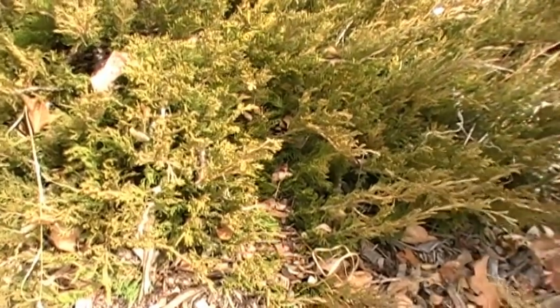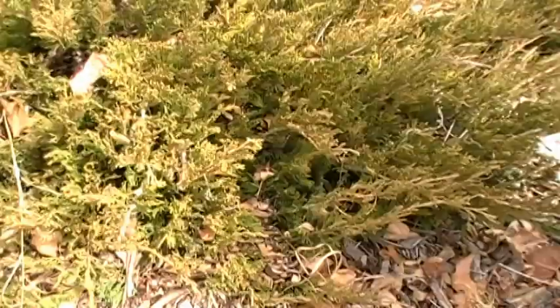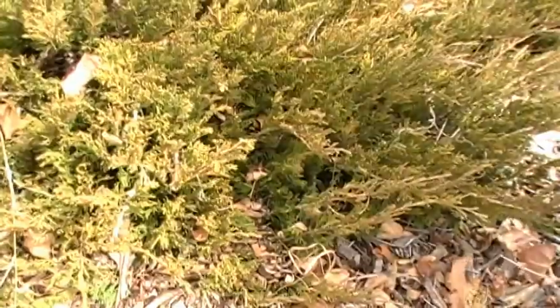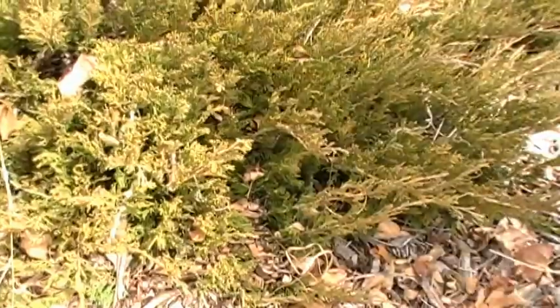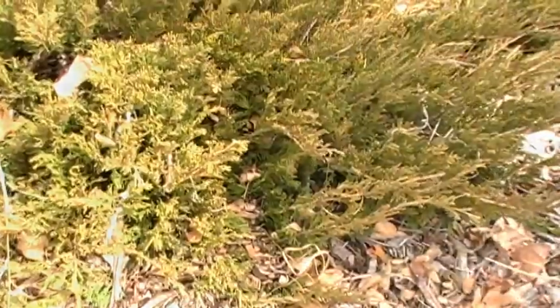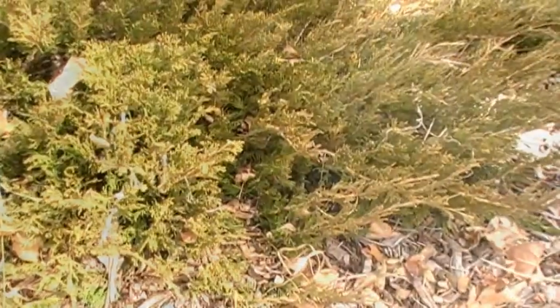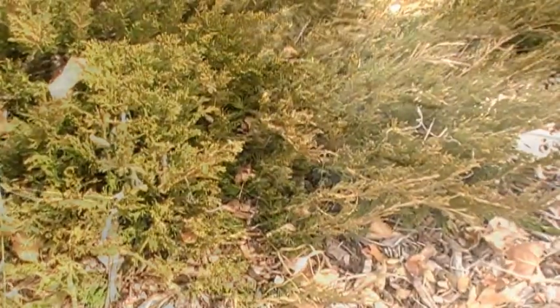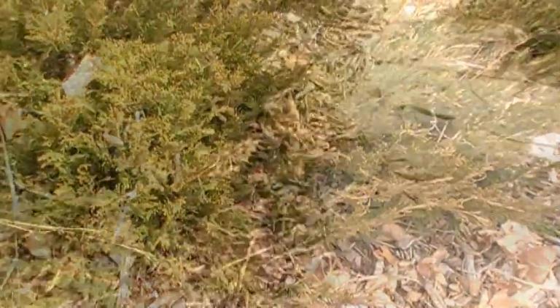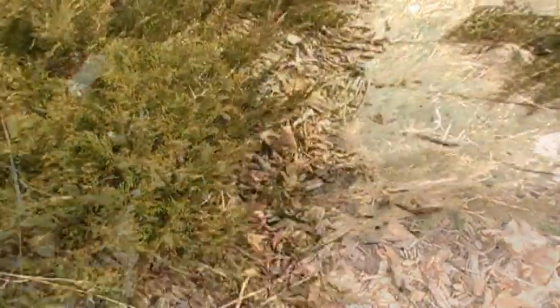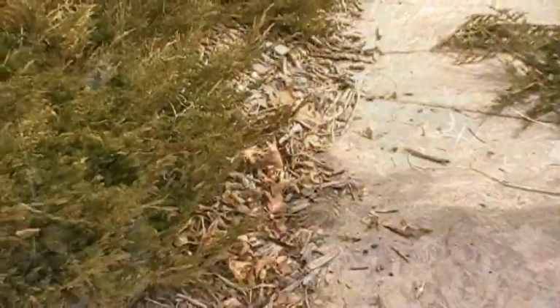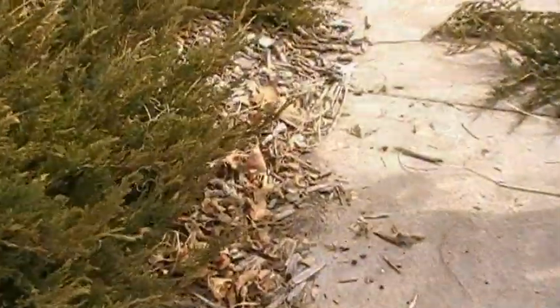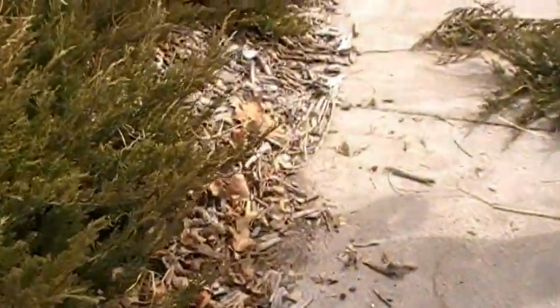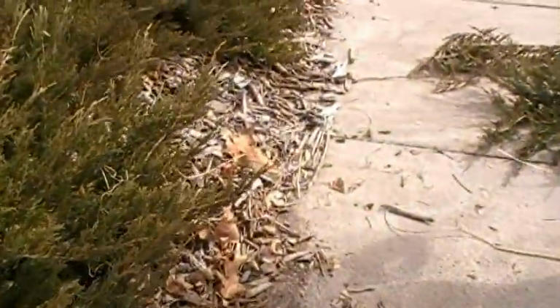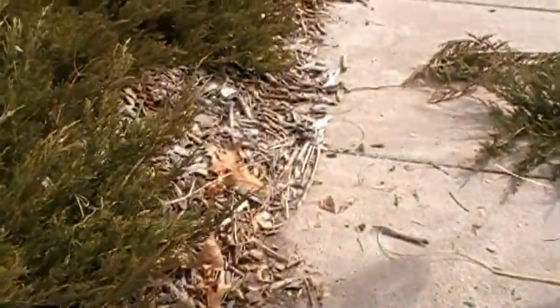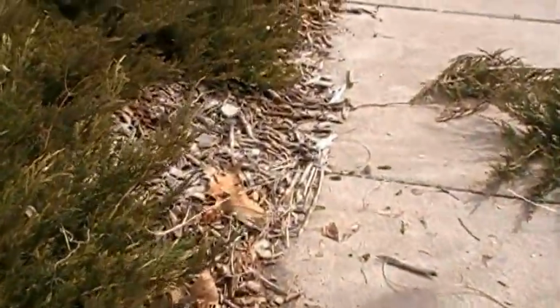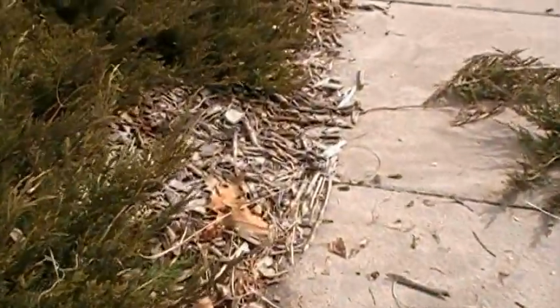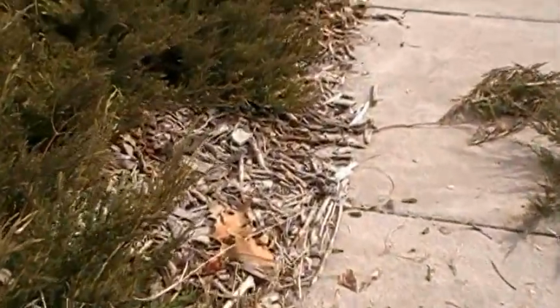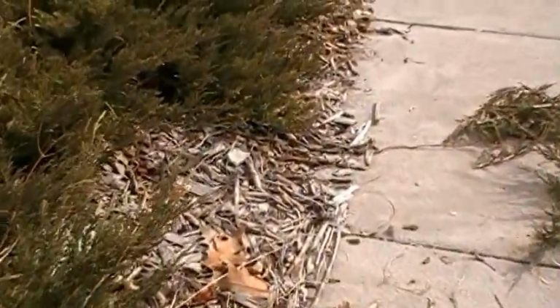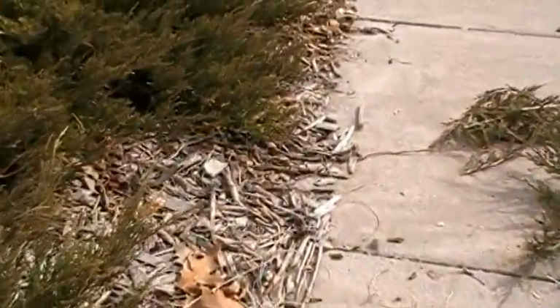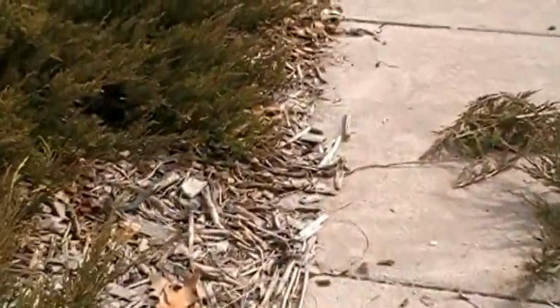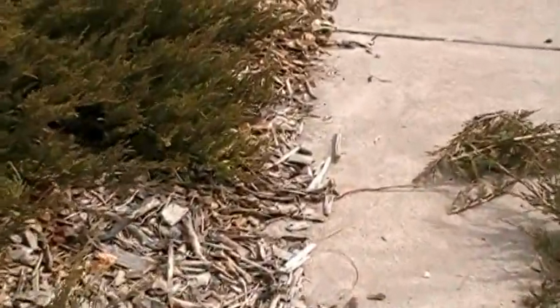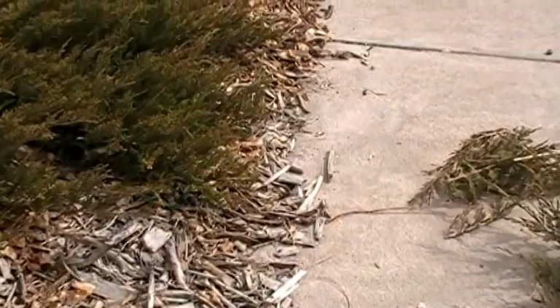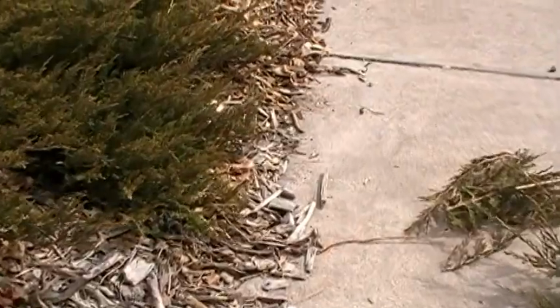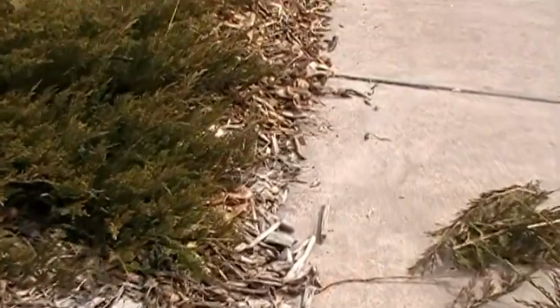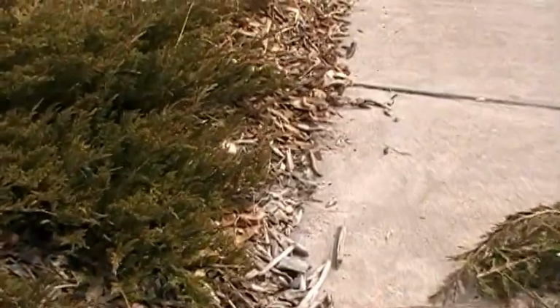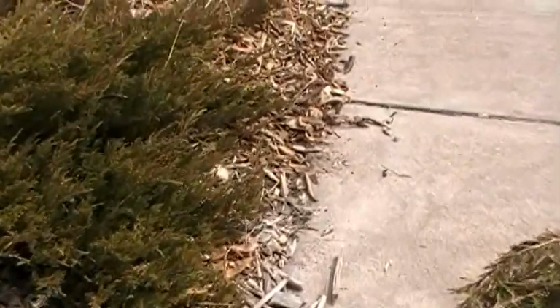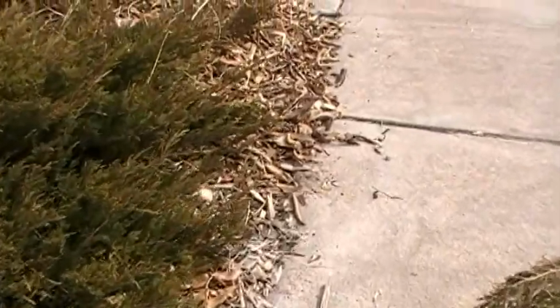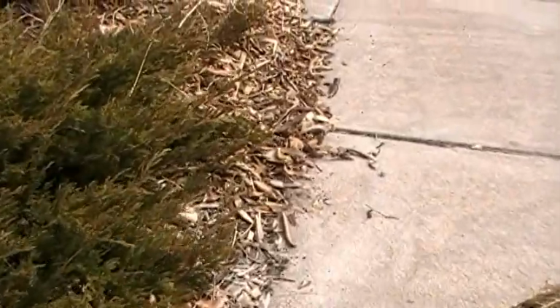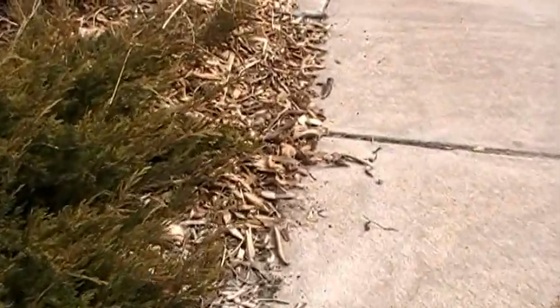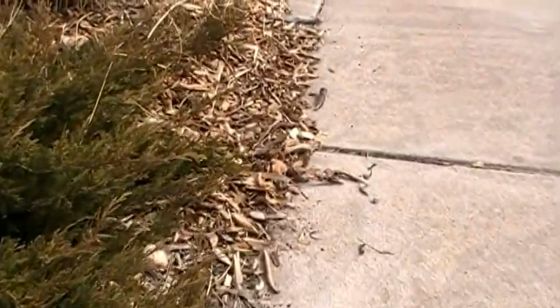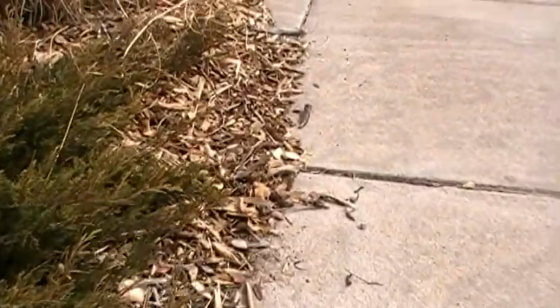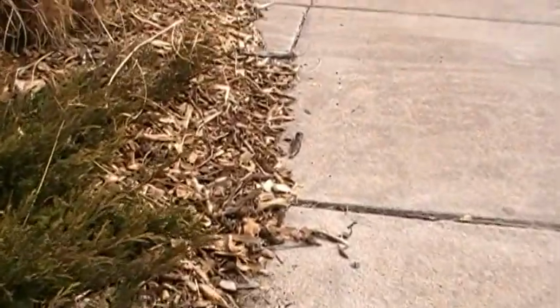Now let's take a look and see what it looks like. You can see we've brought the juniper back a little bit from the sidewalk and still maintained its natural appearance.